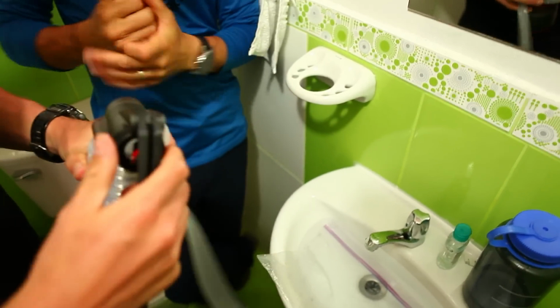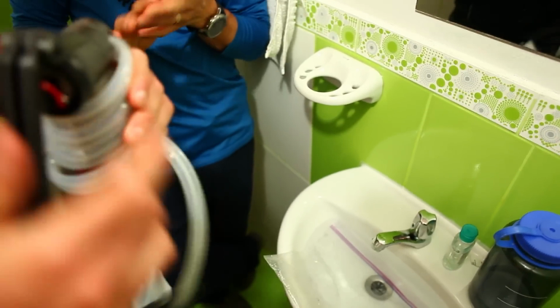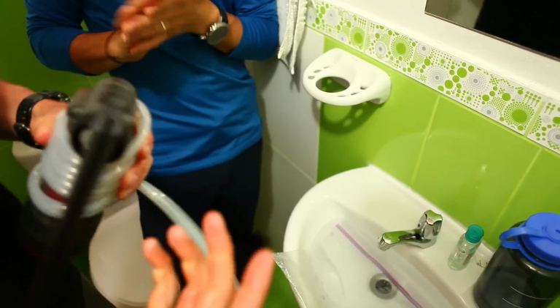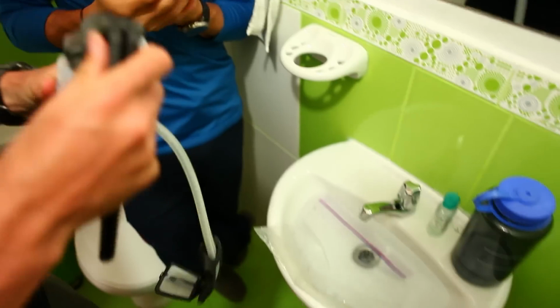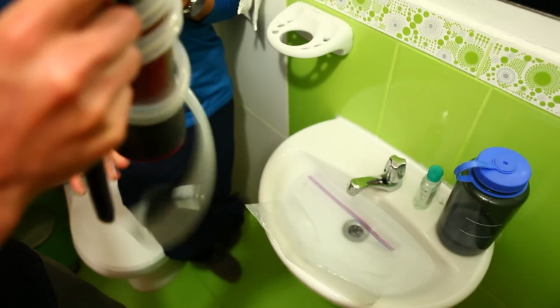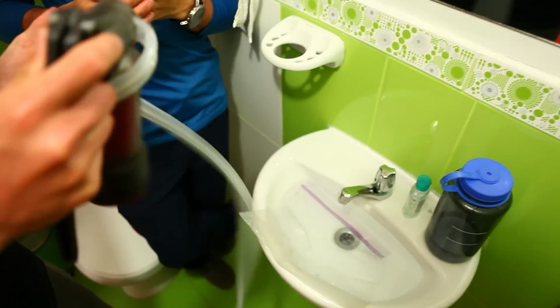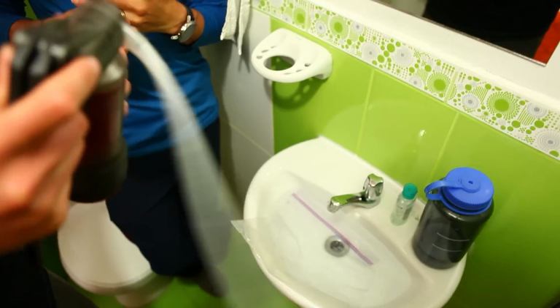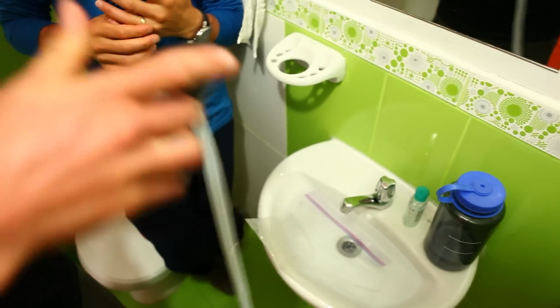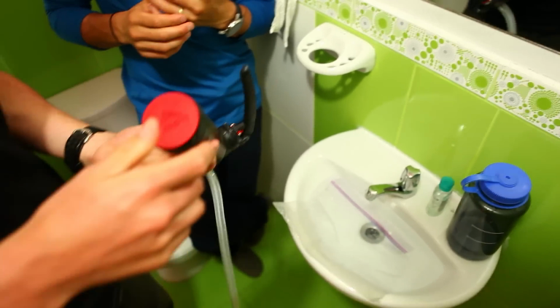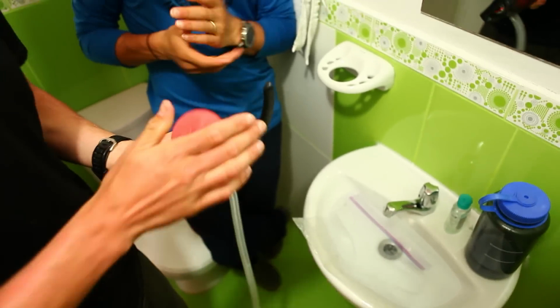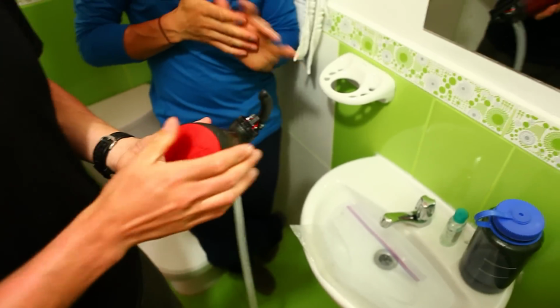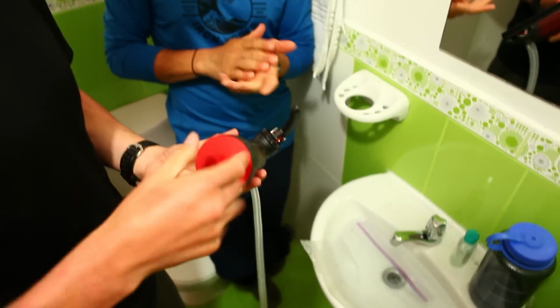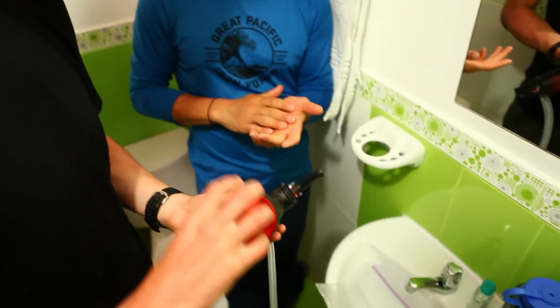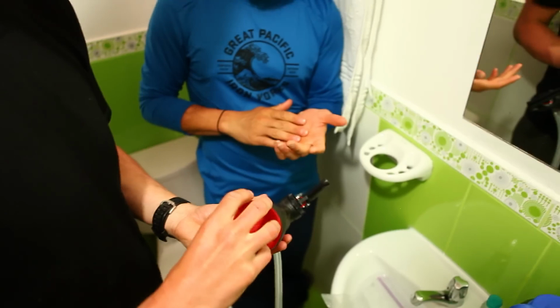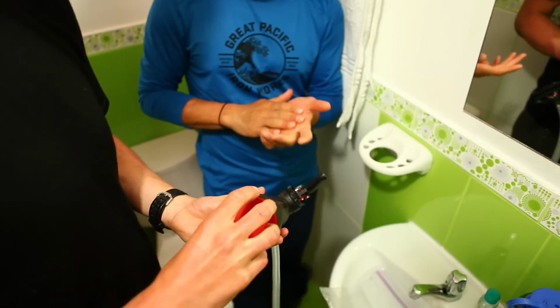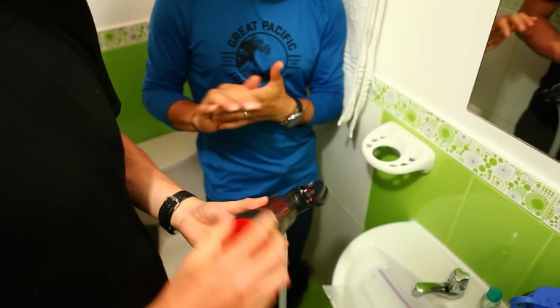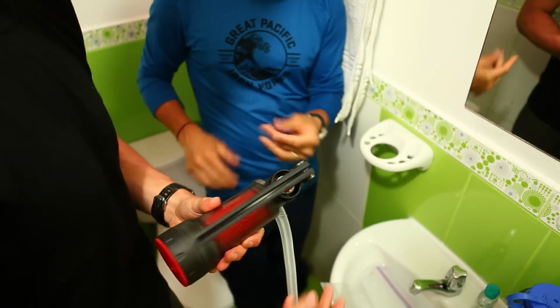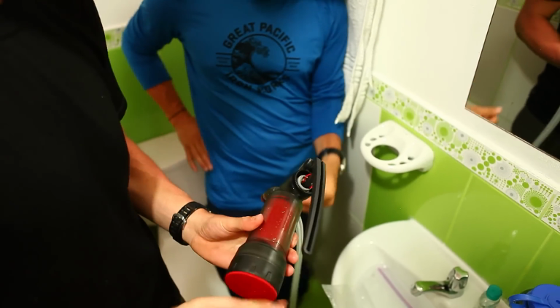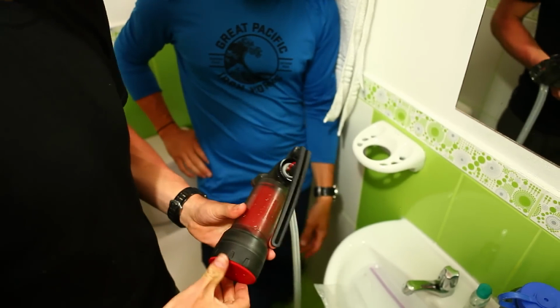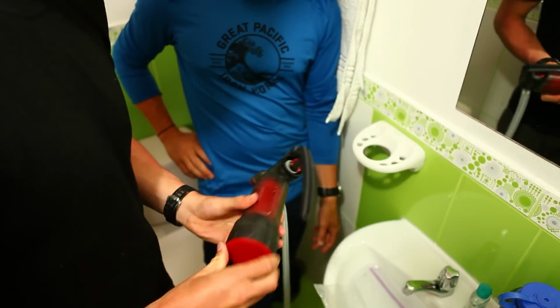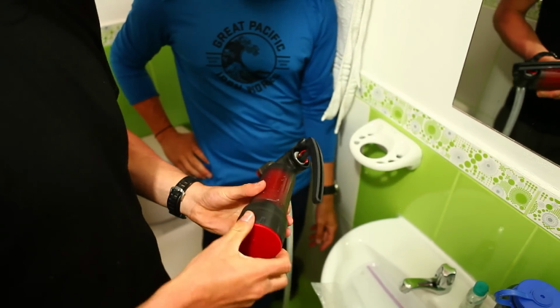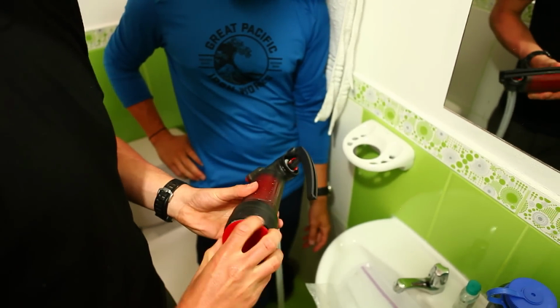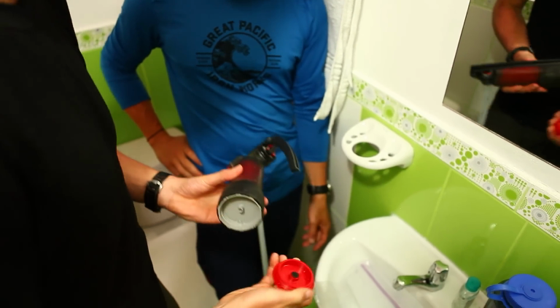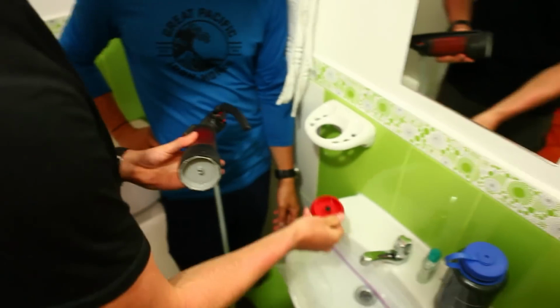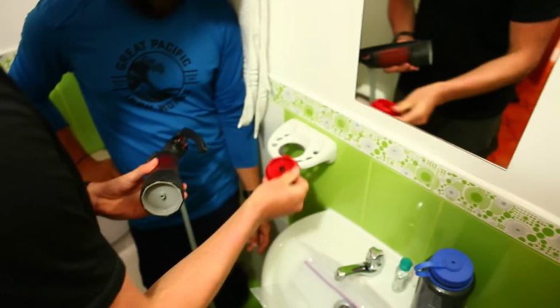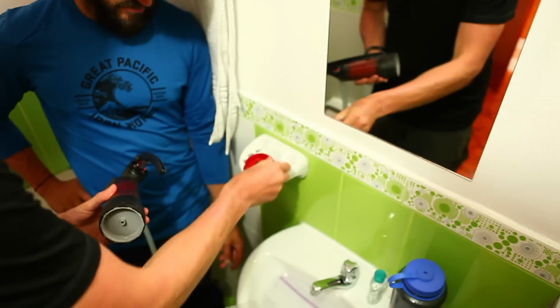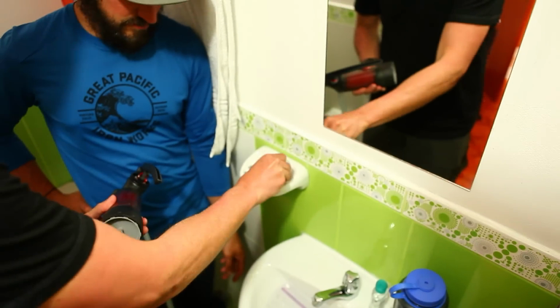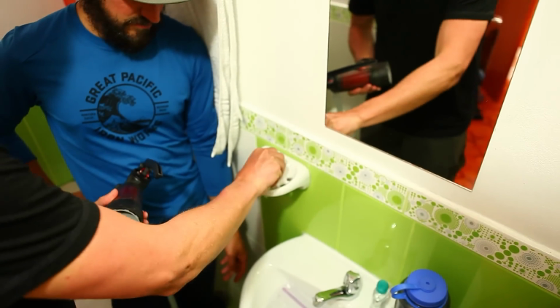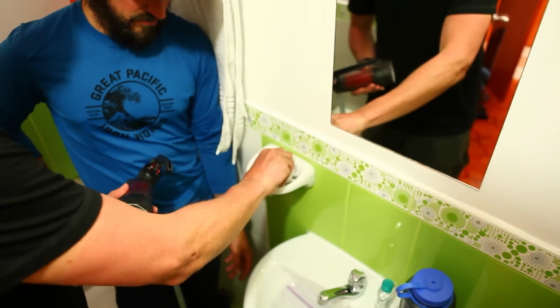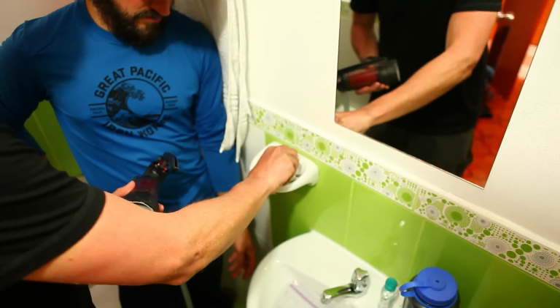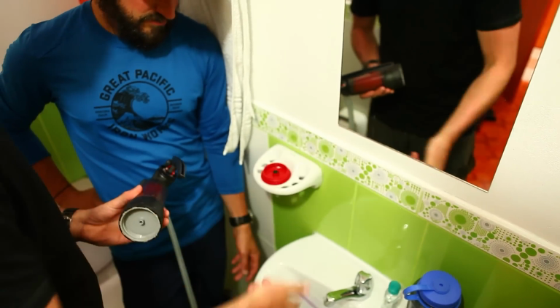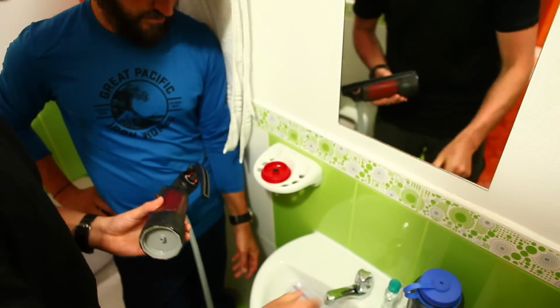So the first thing I do, I would undo the hose before I remove the cap, just to keep what's here as clean as we possibly can since the hose is dirty. Then I take off the cap and make sure I set it somewhere where we're not going to accidentally drop it in the water.